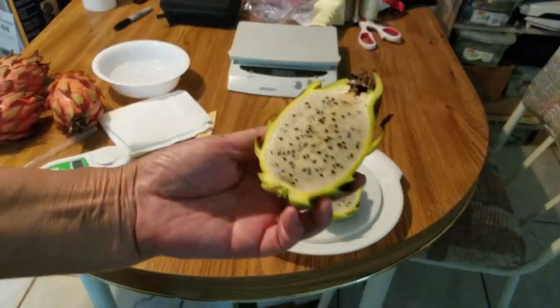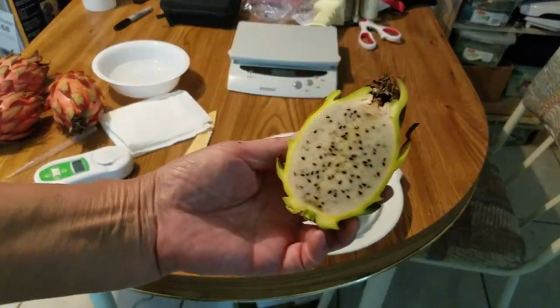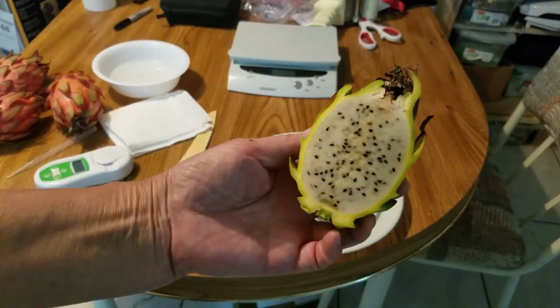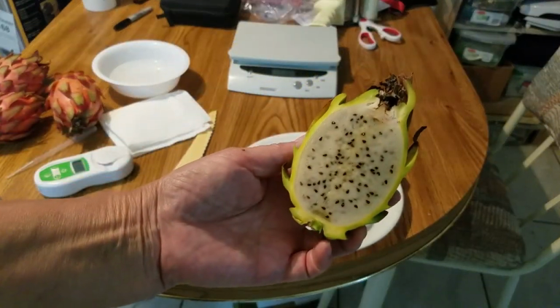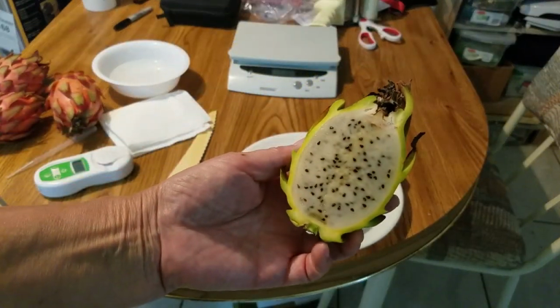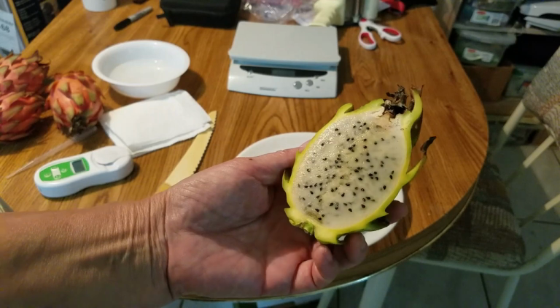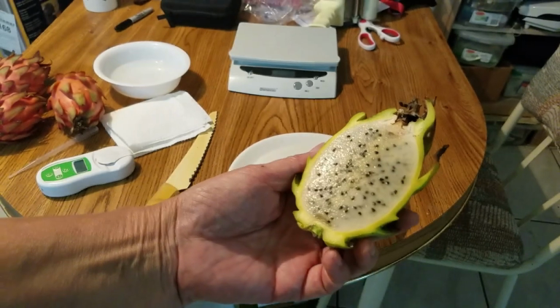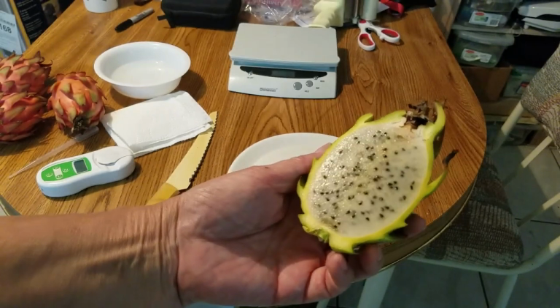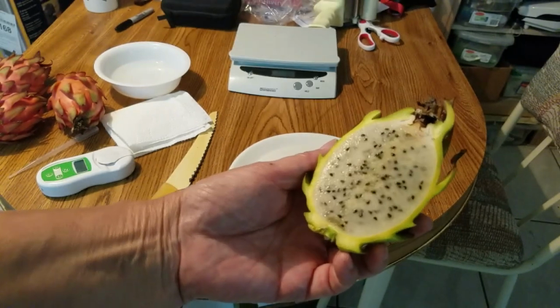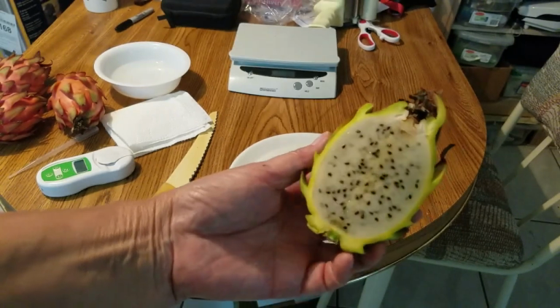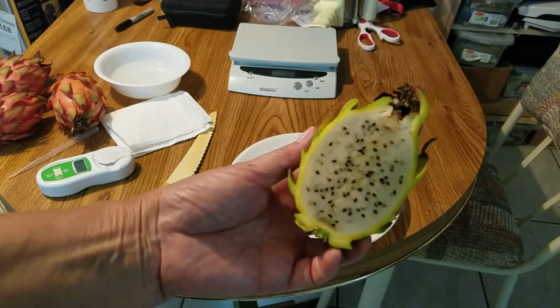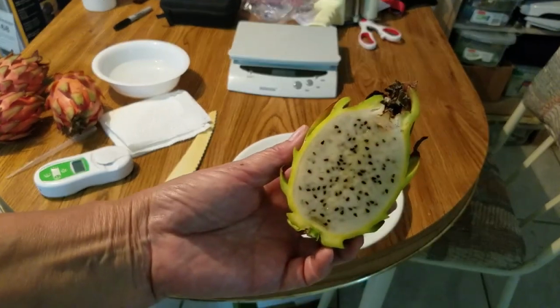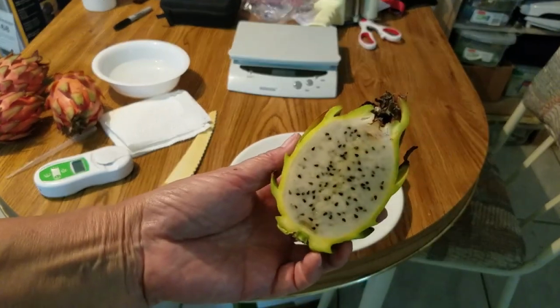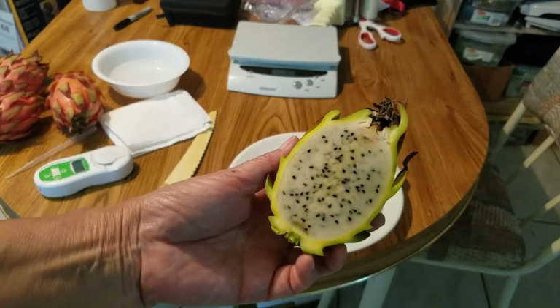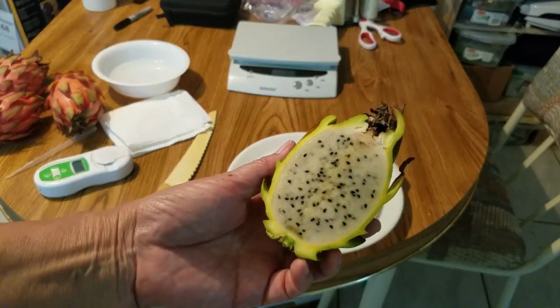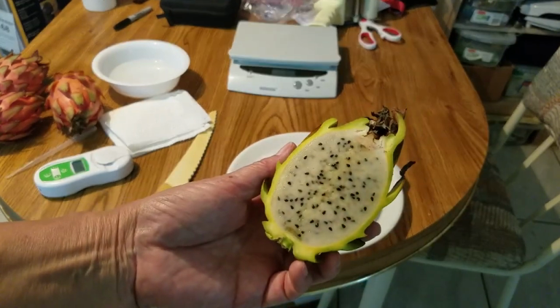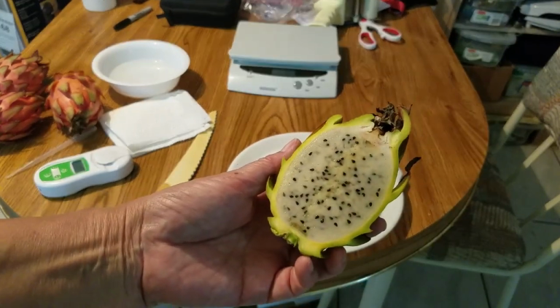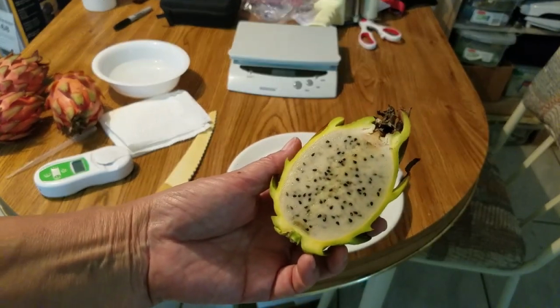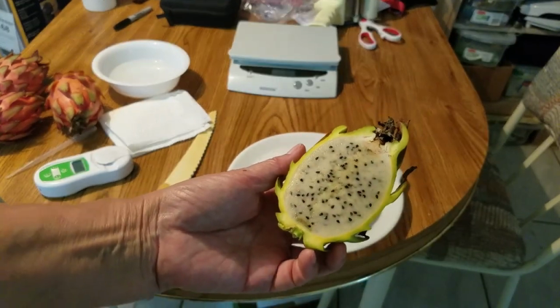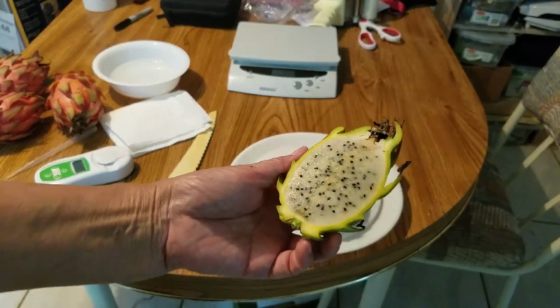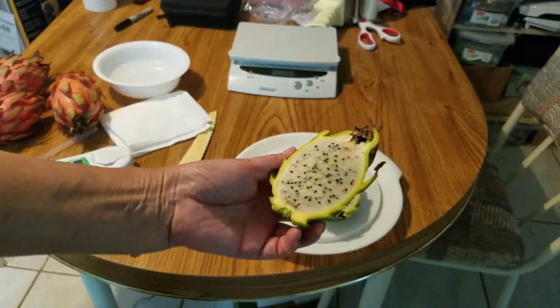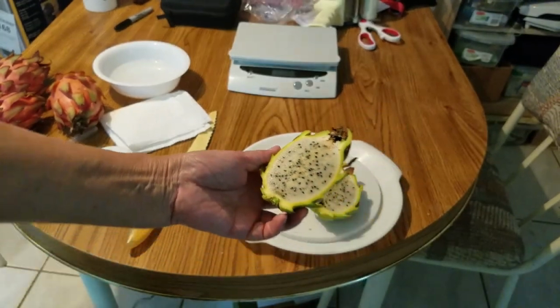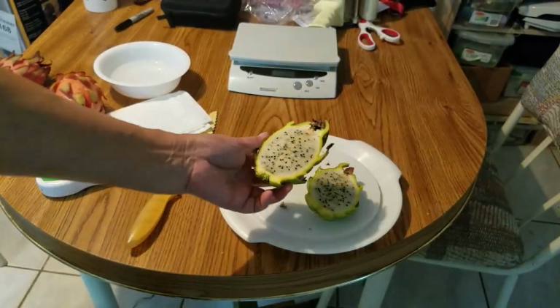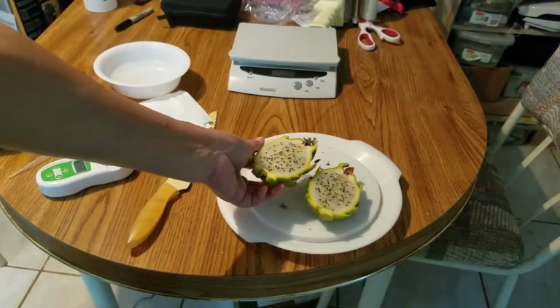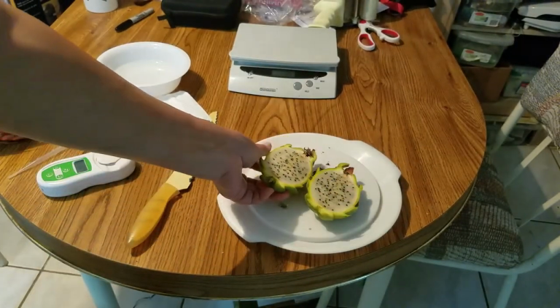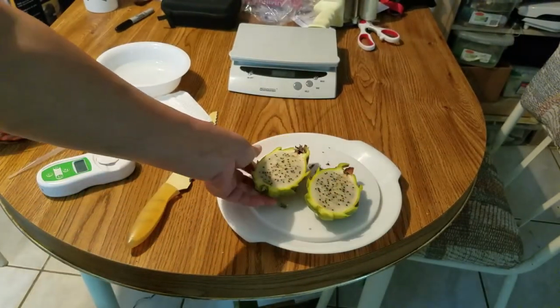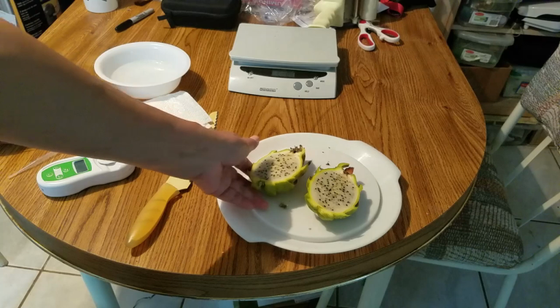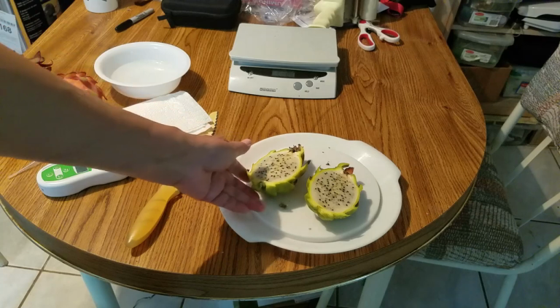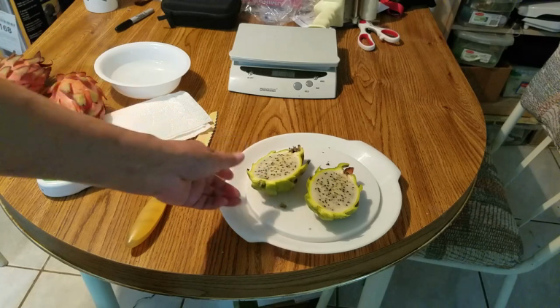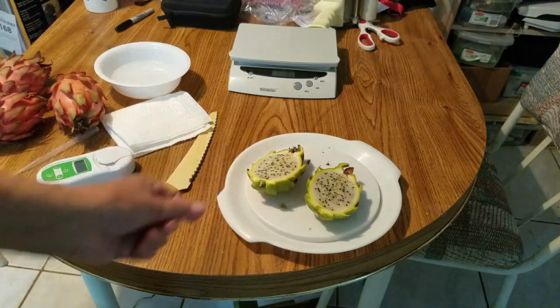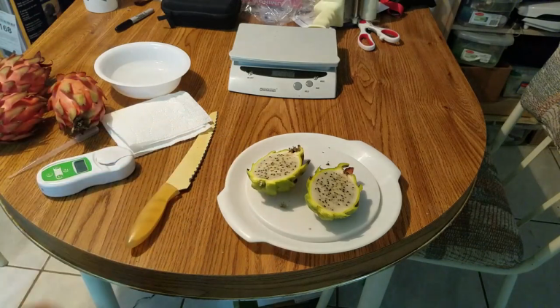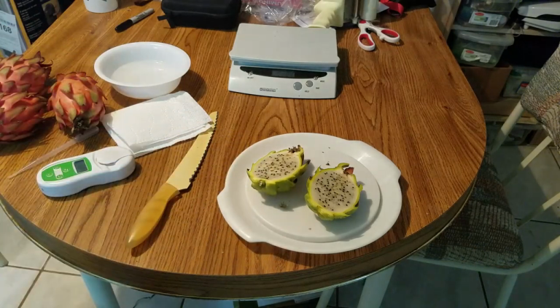The inside is completely white. It's completely white. It didn't inherit any of Trisha's flesh color at all. That's a little disappointing.